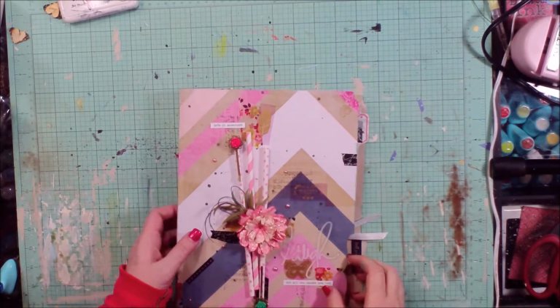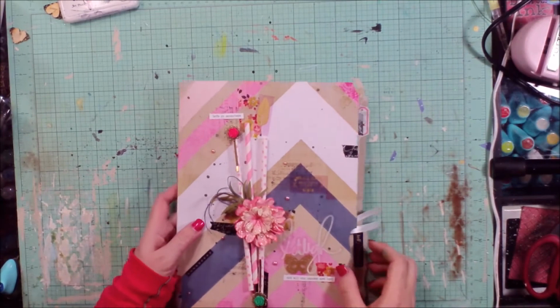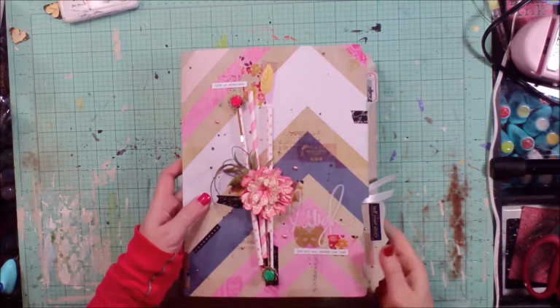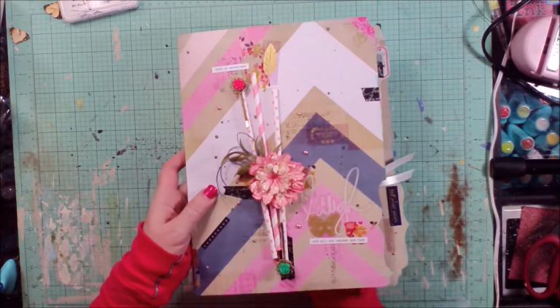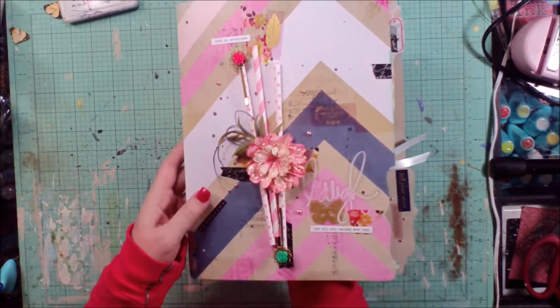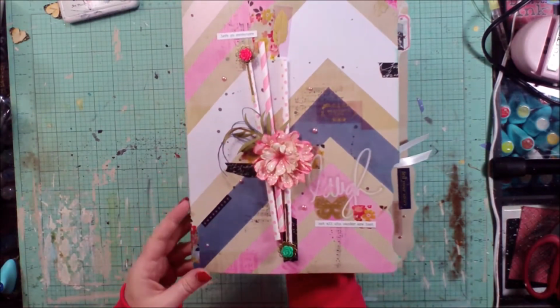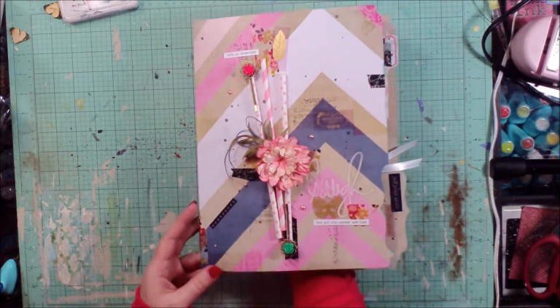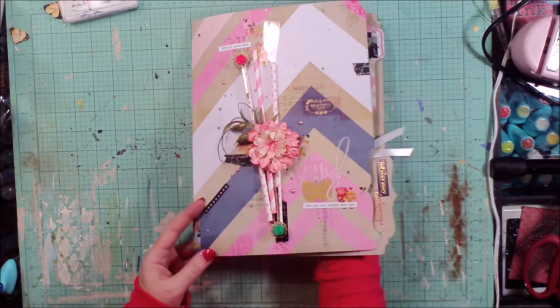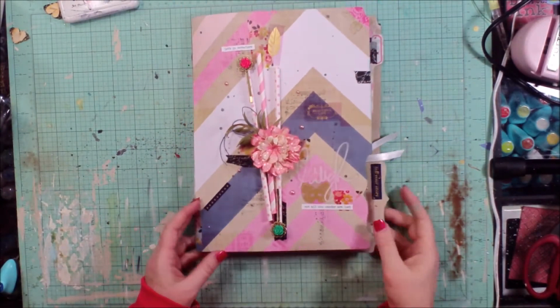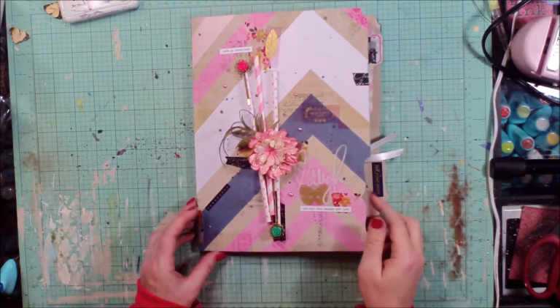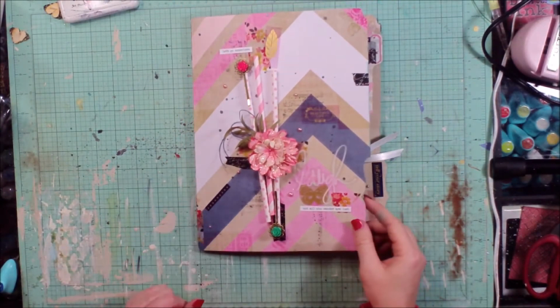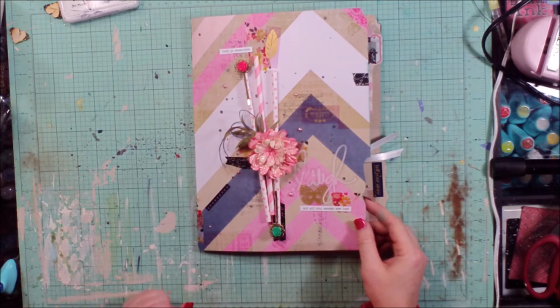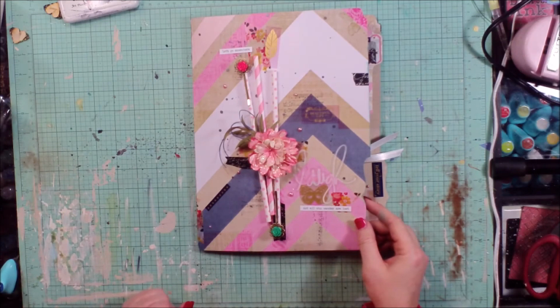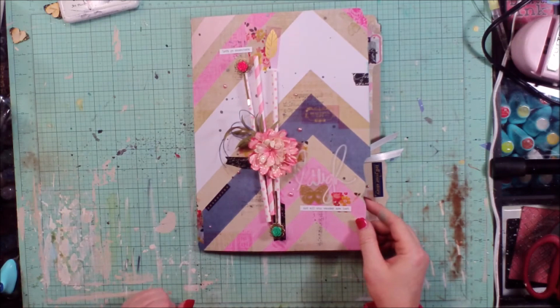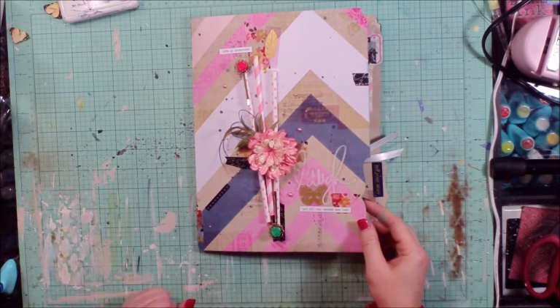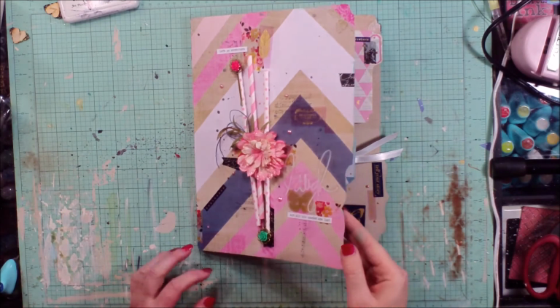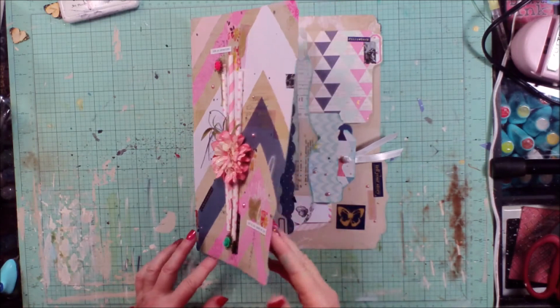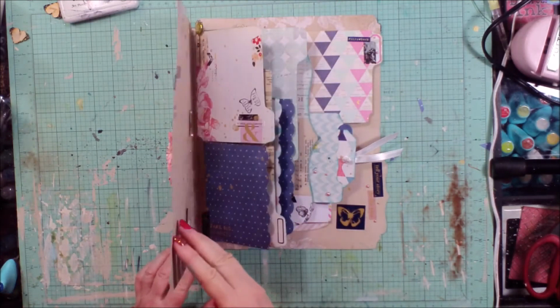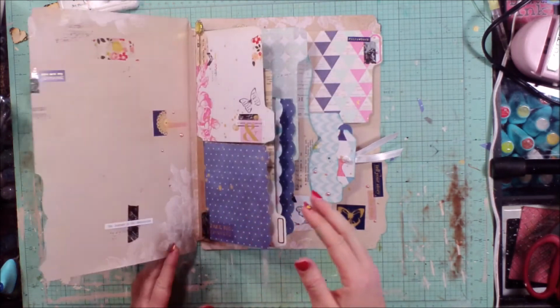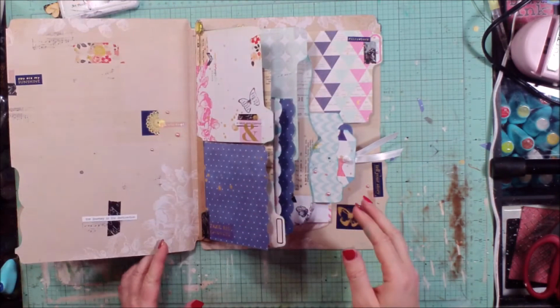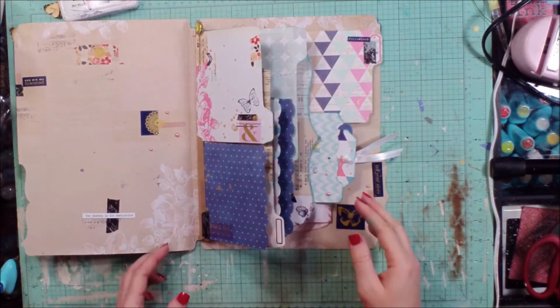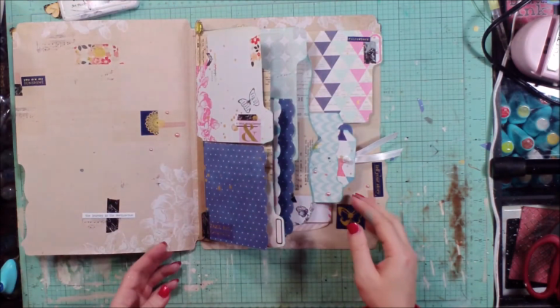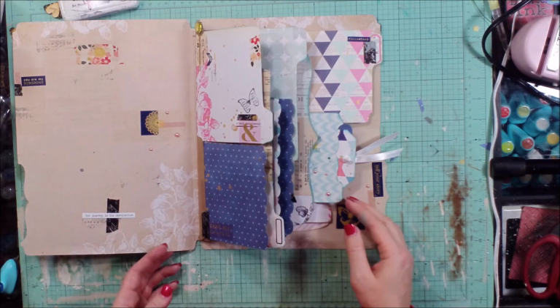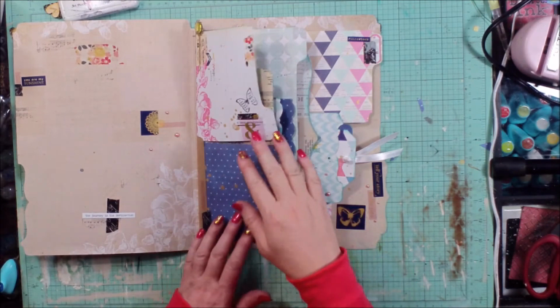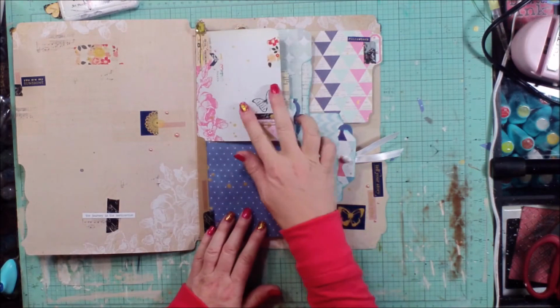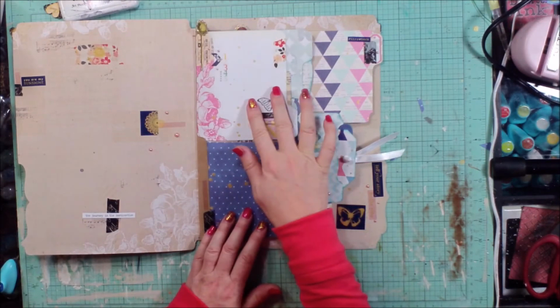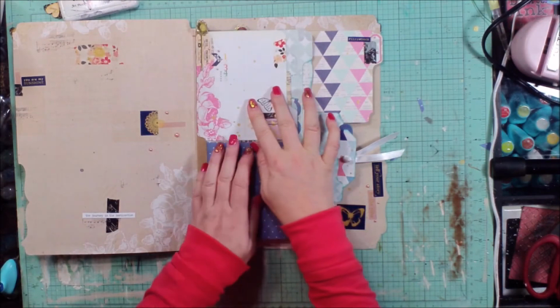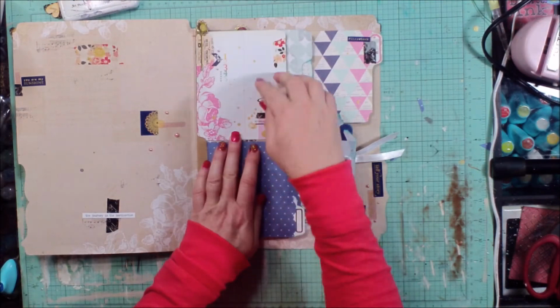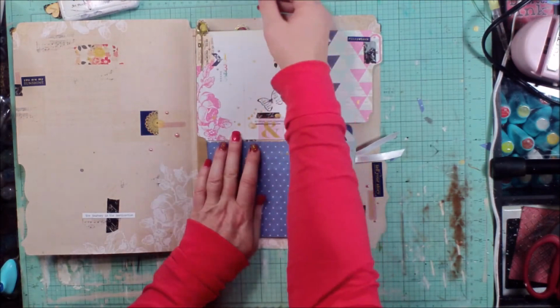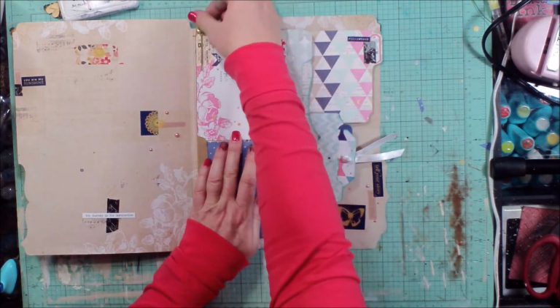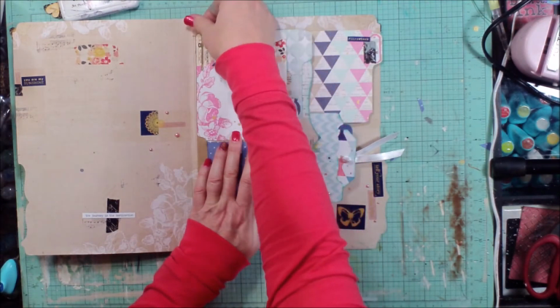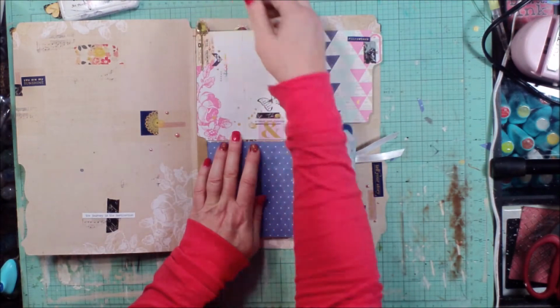Here is the finished file folder that I'm just going to use kind of like a smash book. There's the cover — just got some straws, some splats, and some of the stickers. And then on the inside I used some washi tape and some more stickers from the kit.